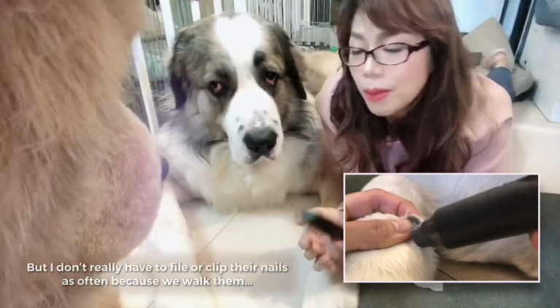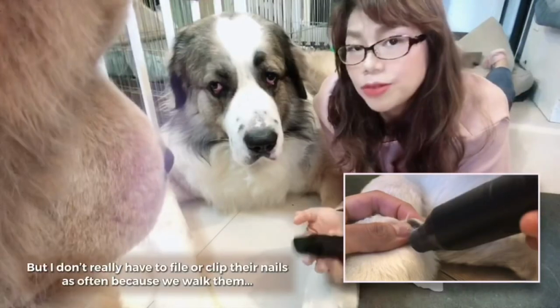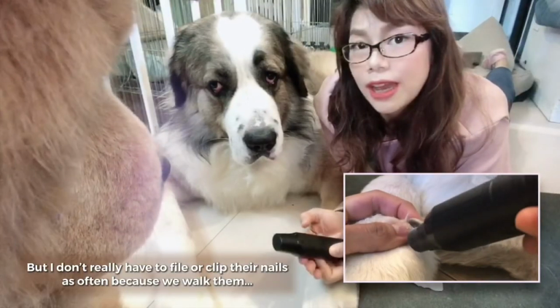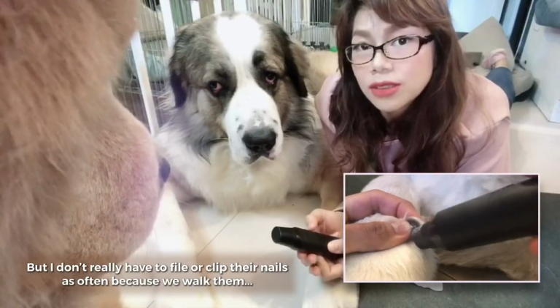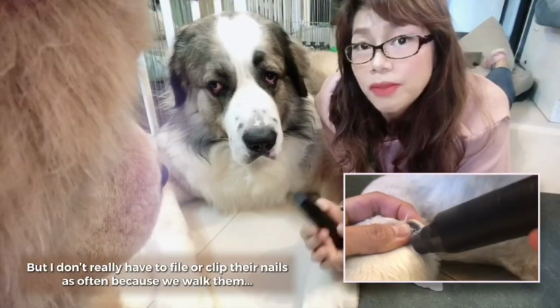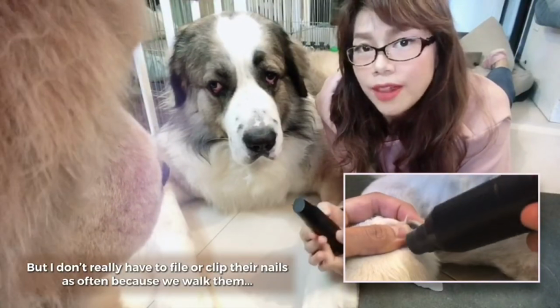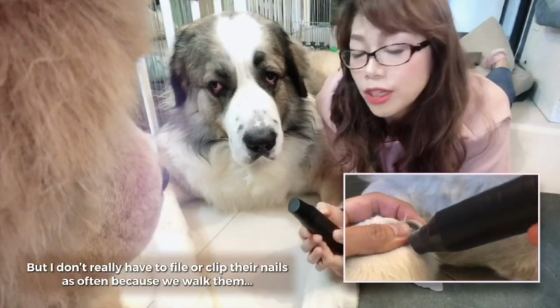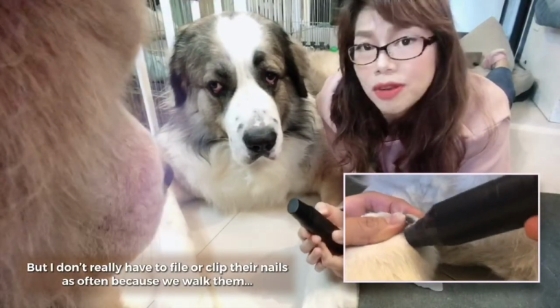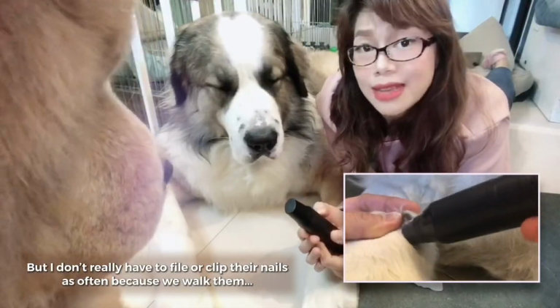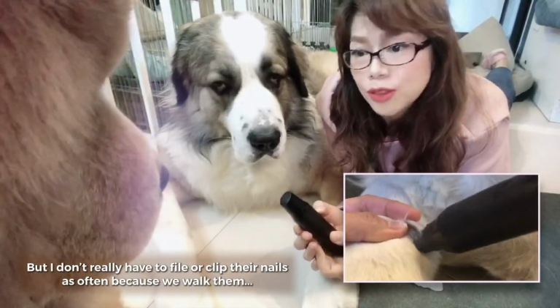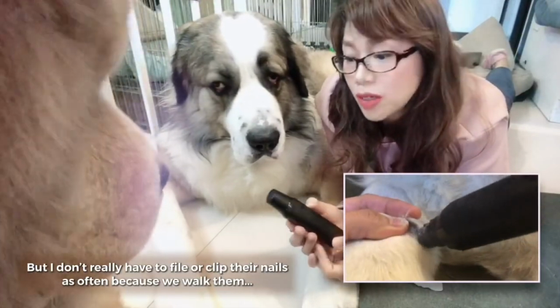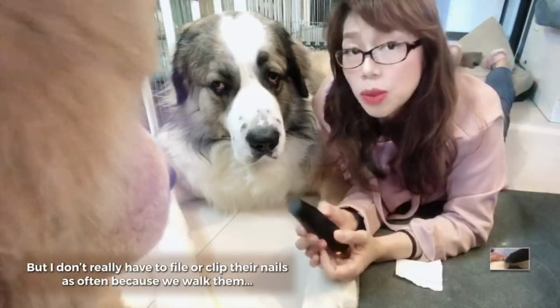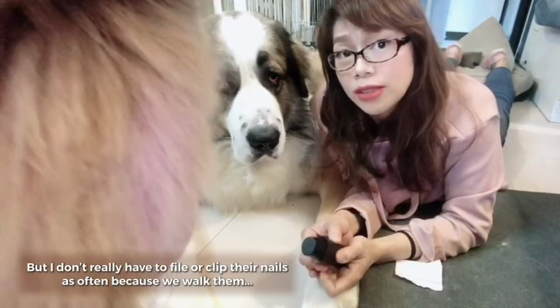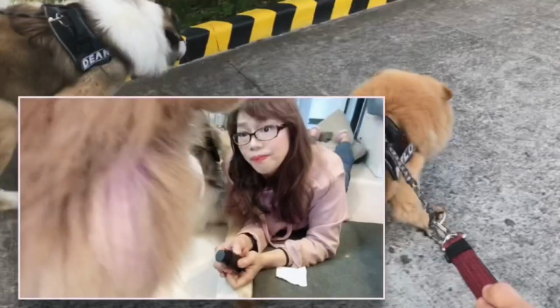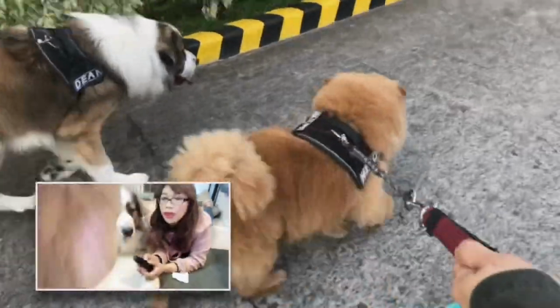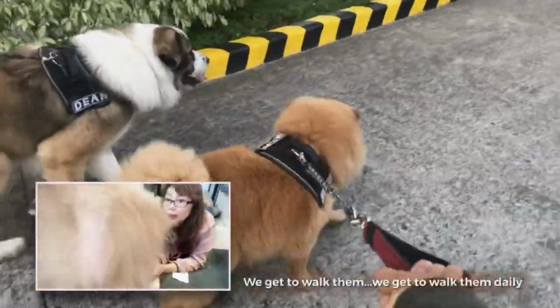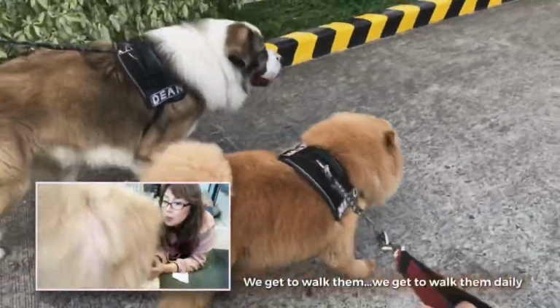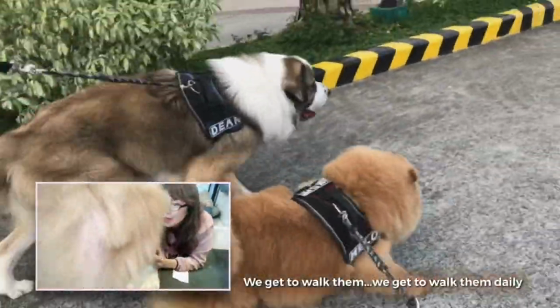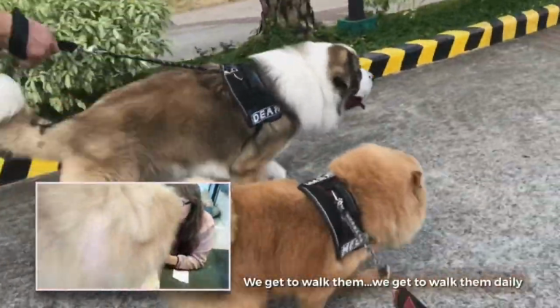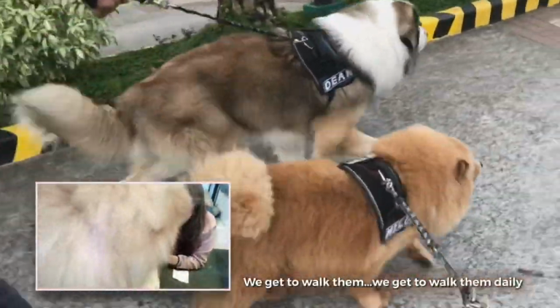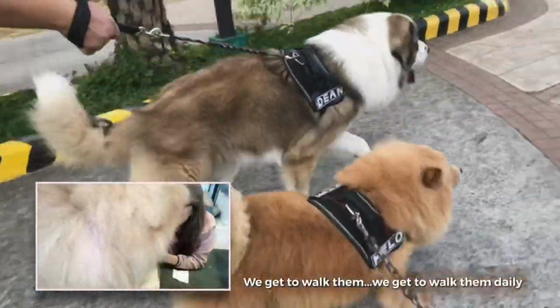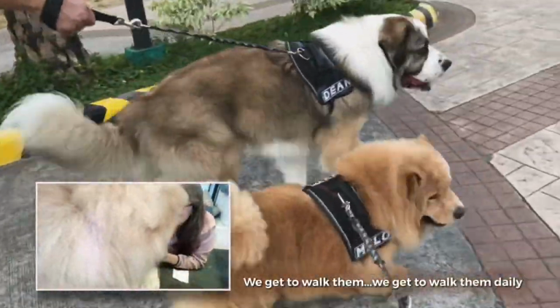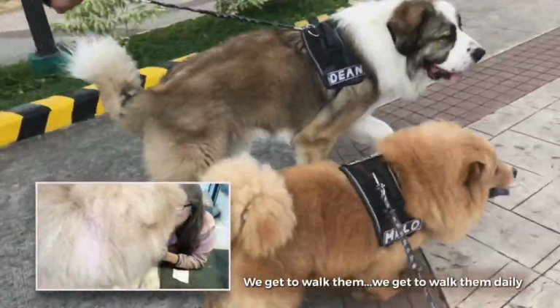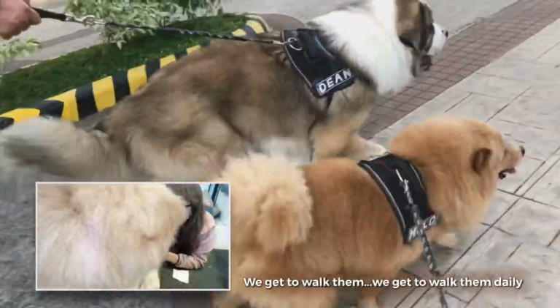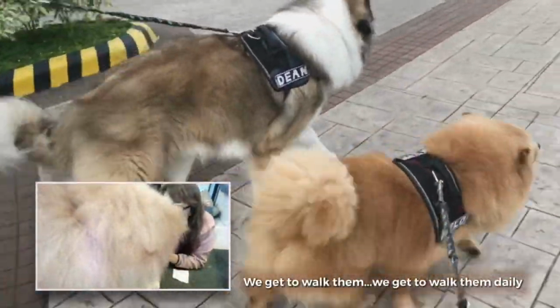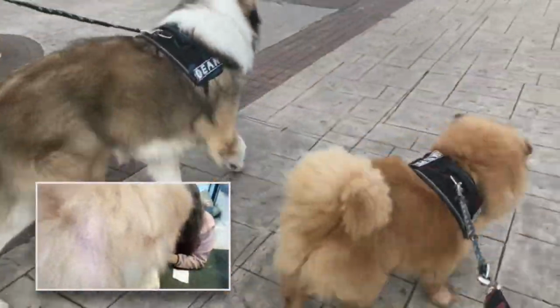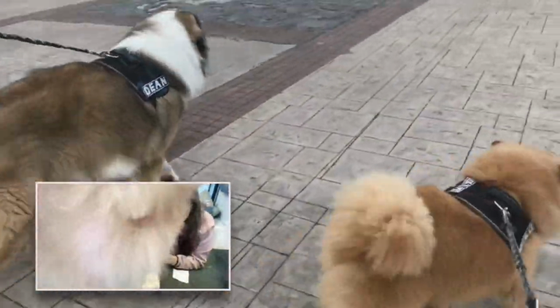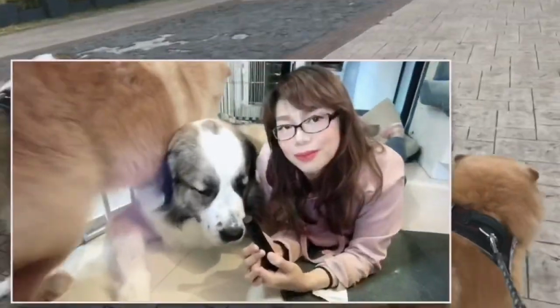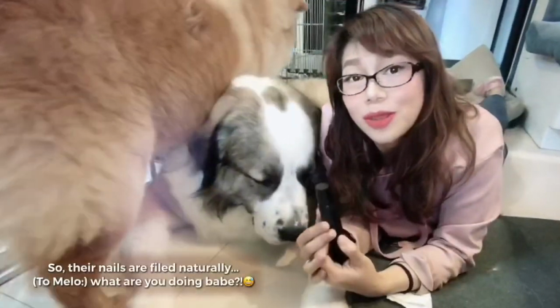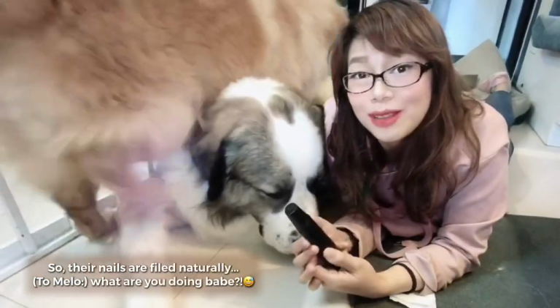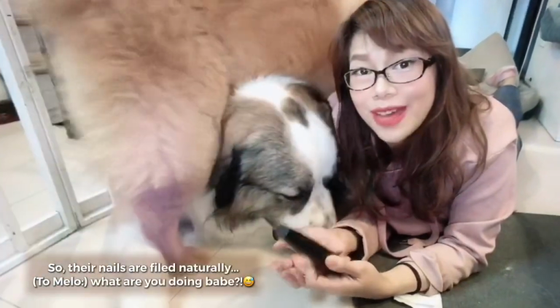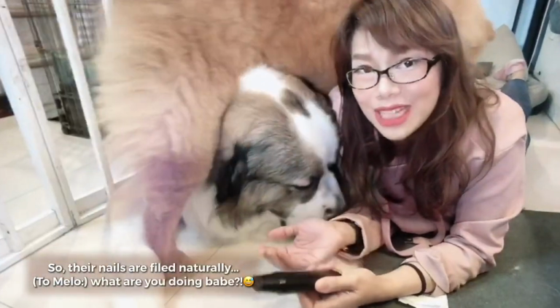I don't really have to file or clip their nails as often because we walk them daily, so their nails are filed naturally.